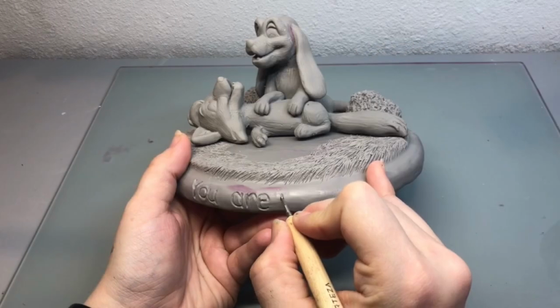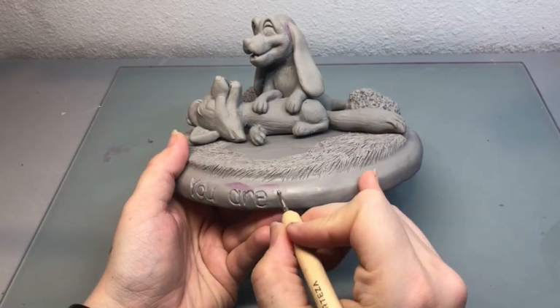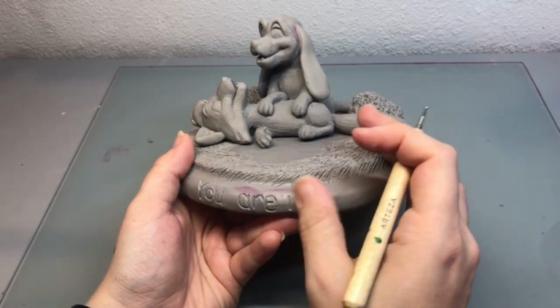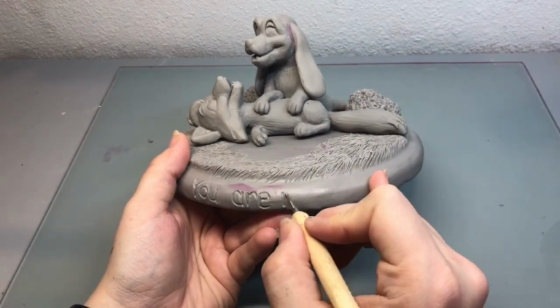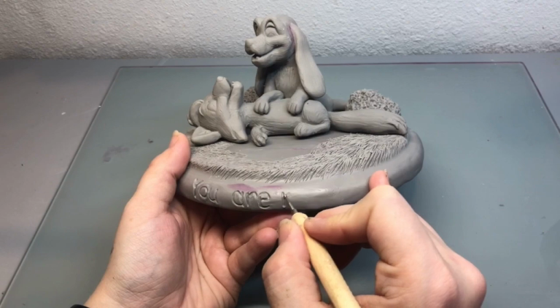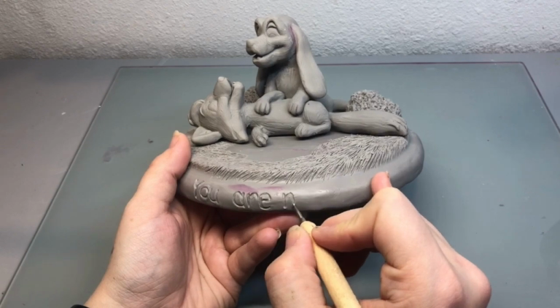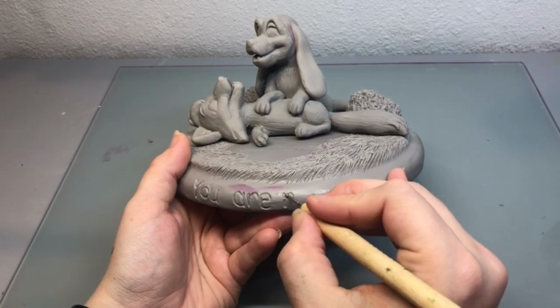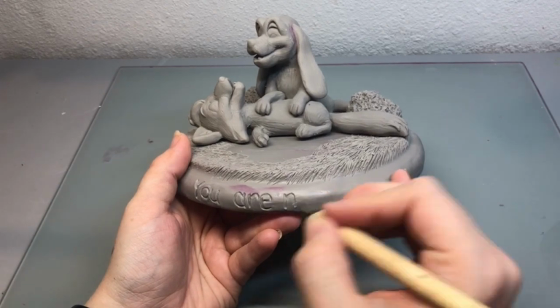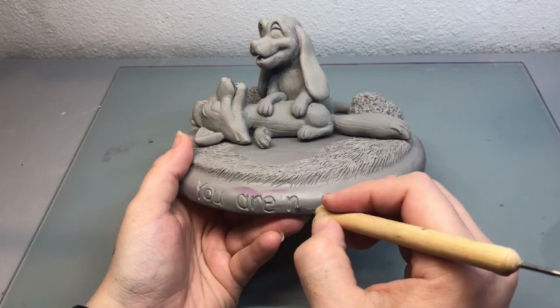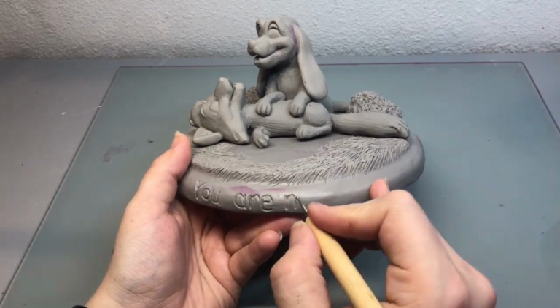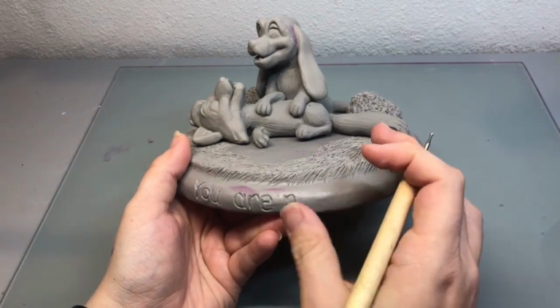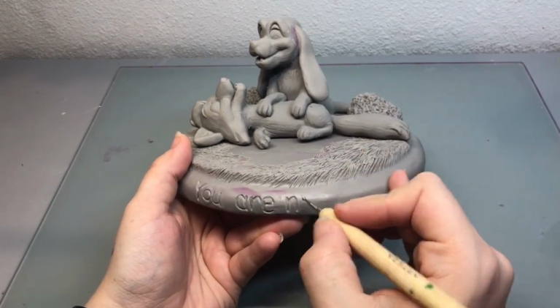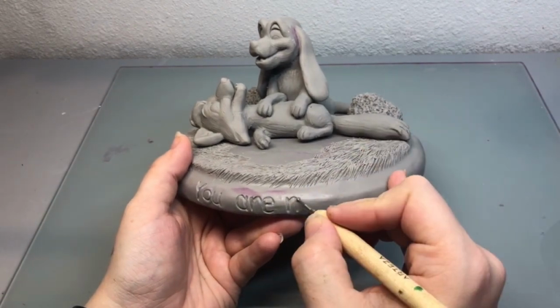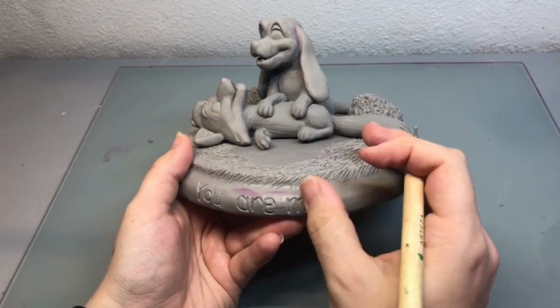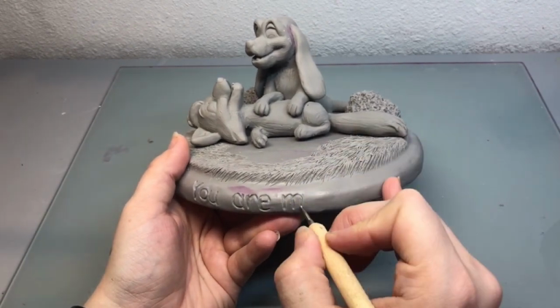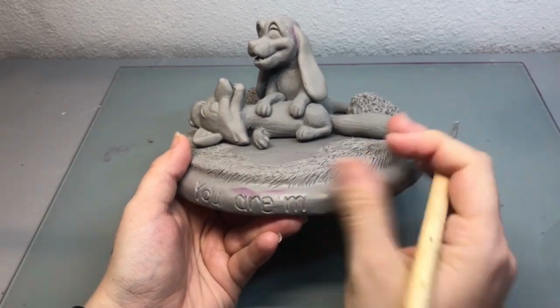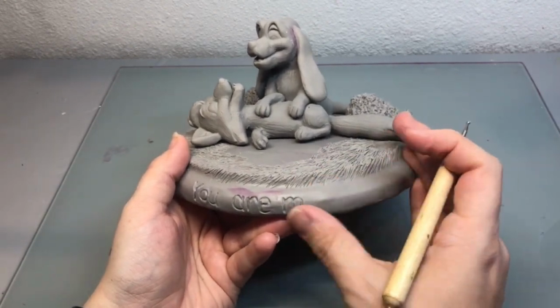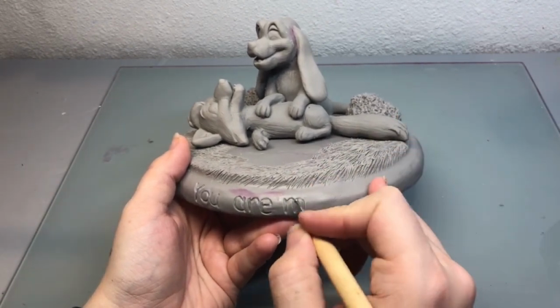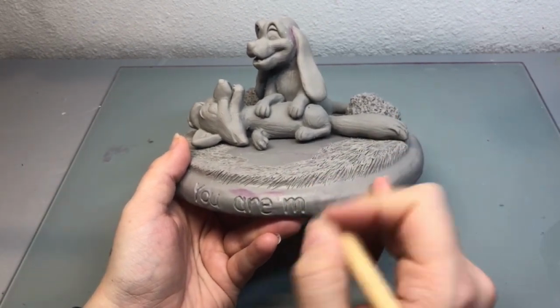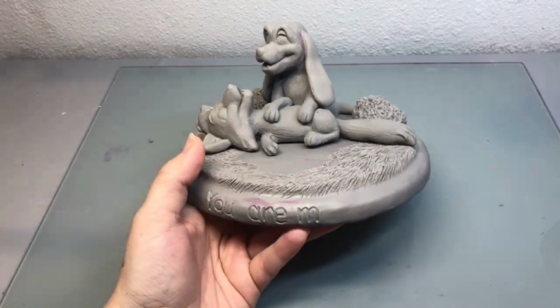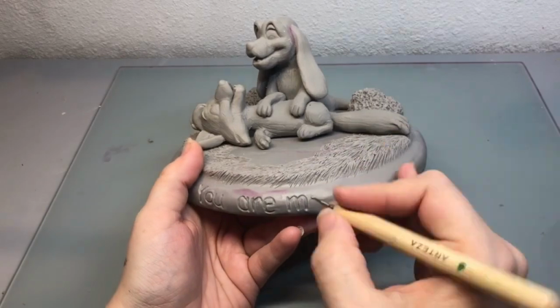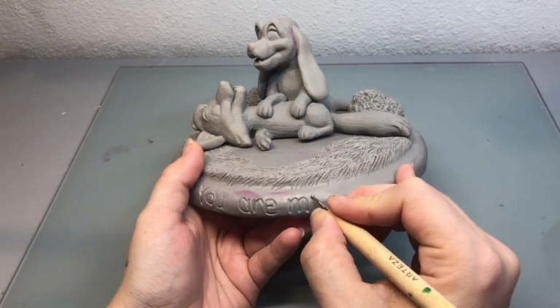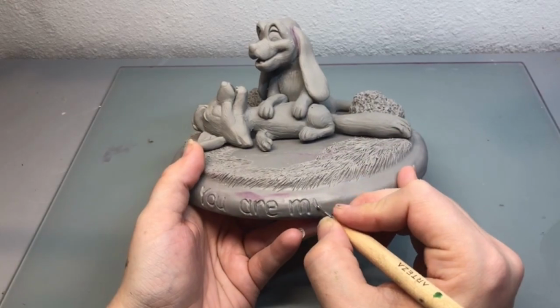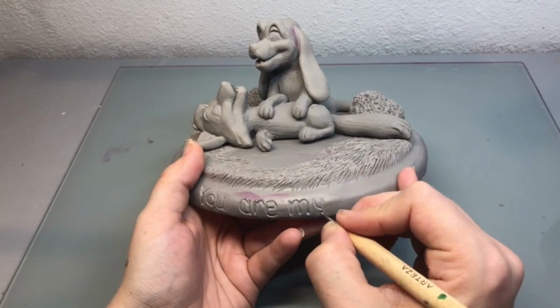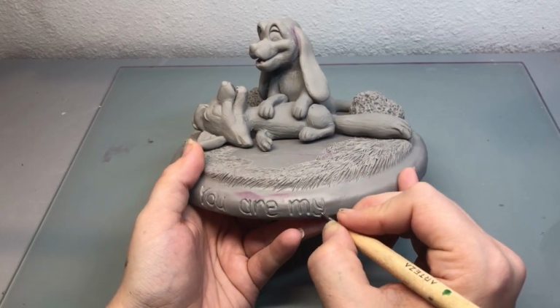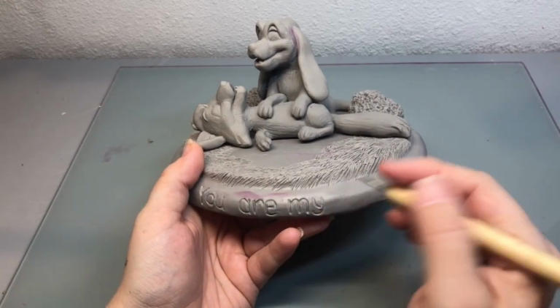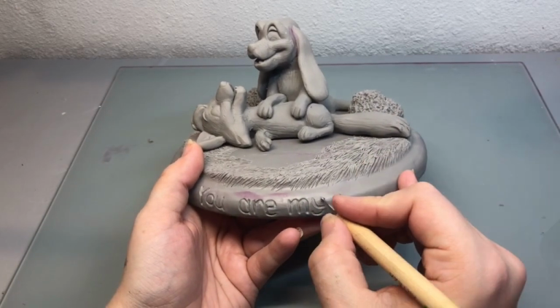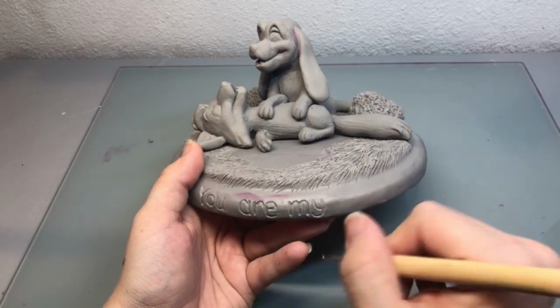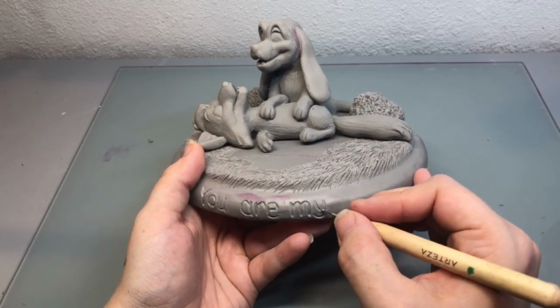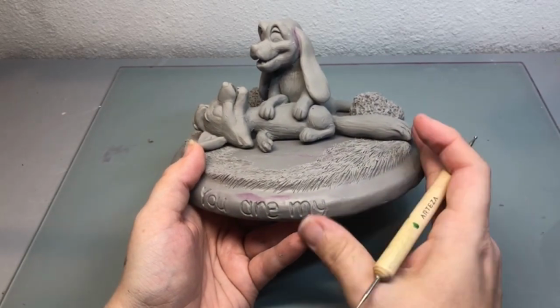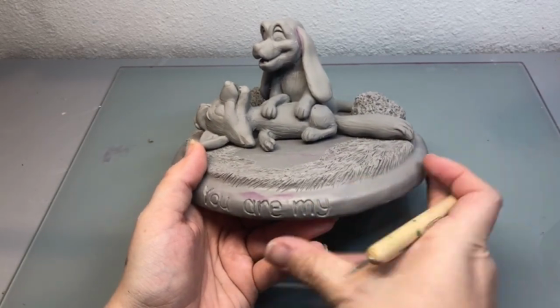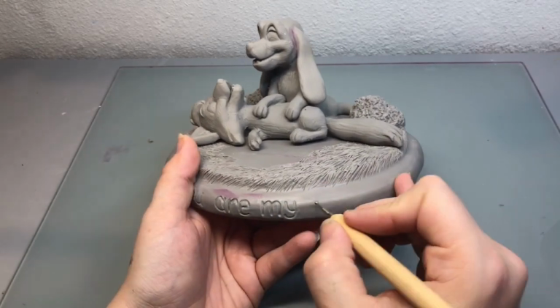Because this is a 10th anniversary gift to my husband and best friend, I had to include our favorite line — "you are my very best friend" — to the front of this design.